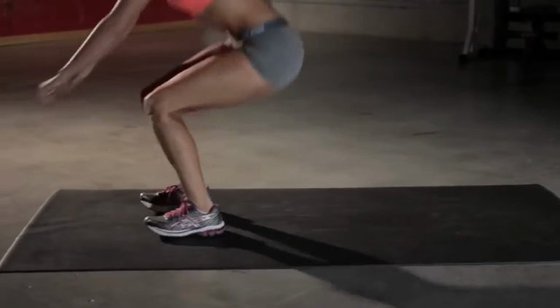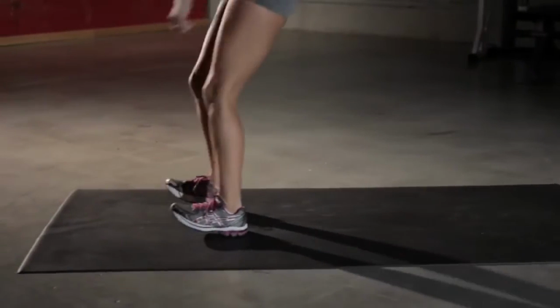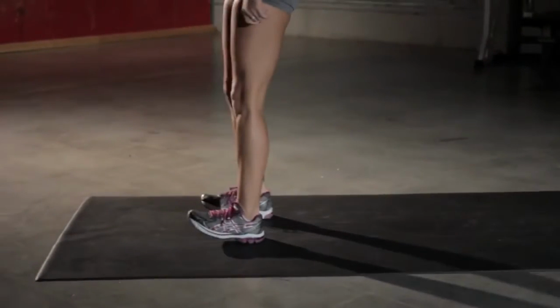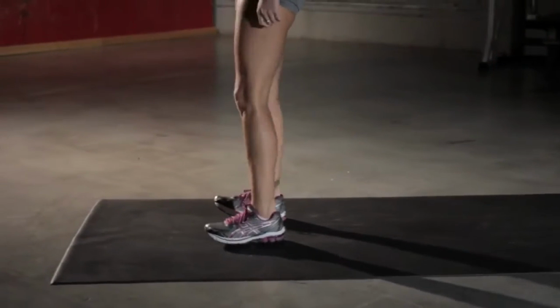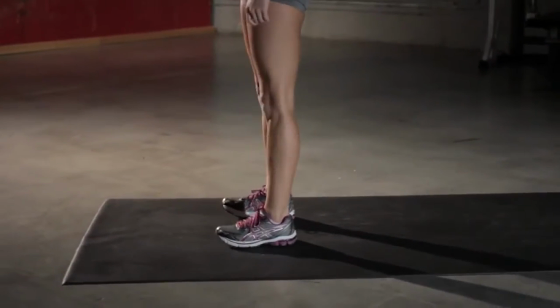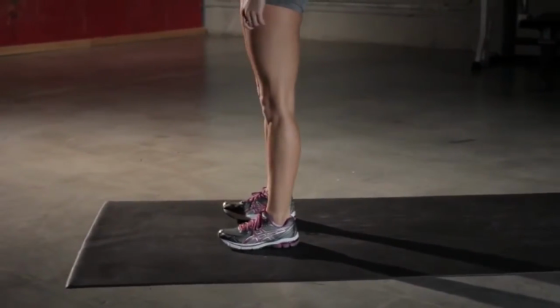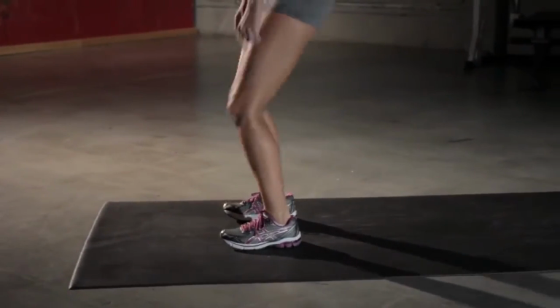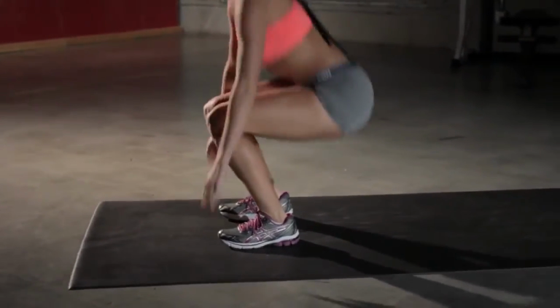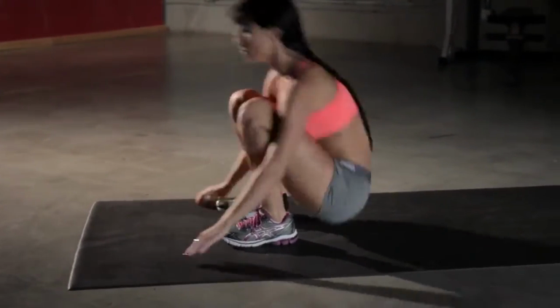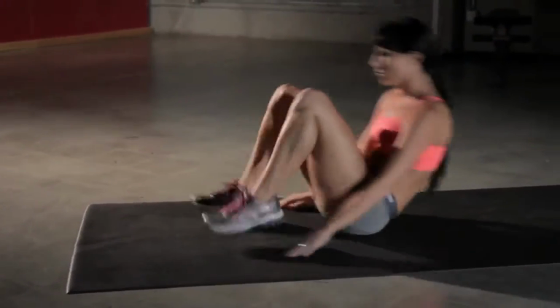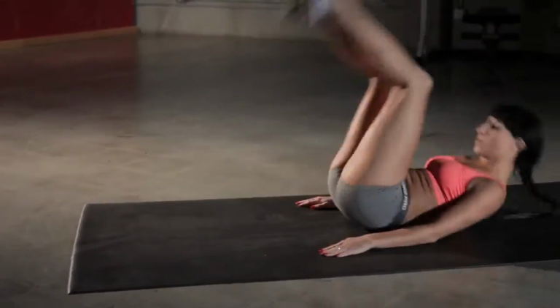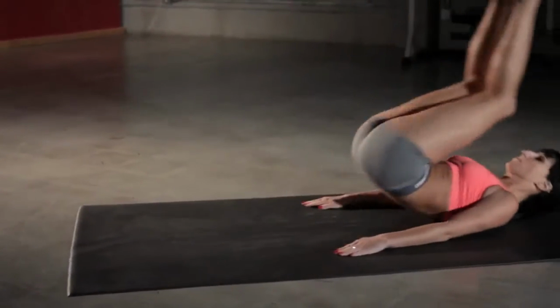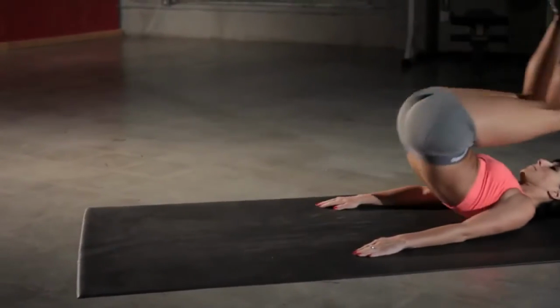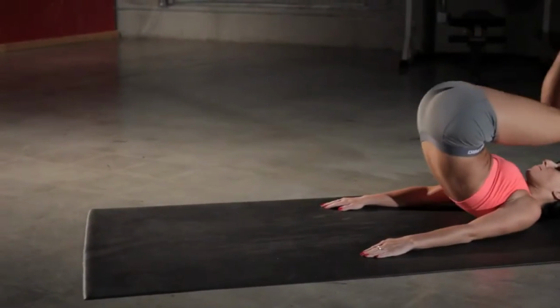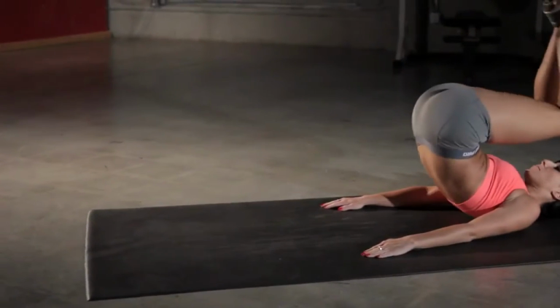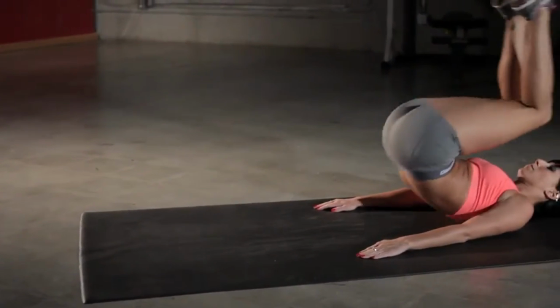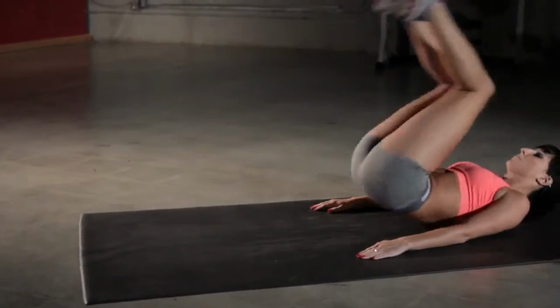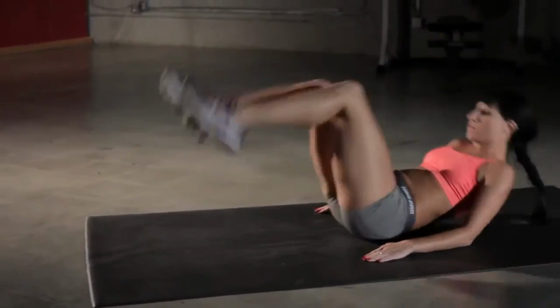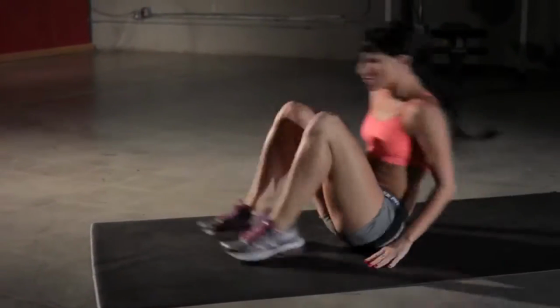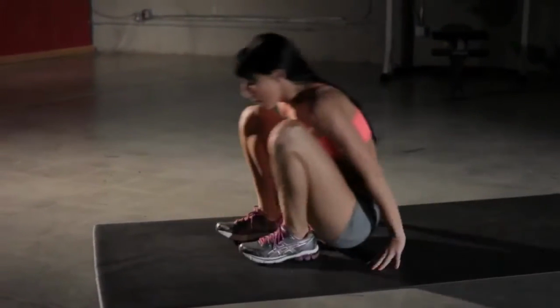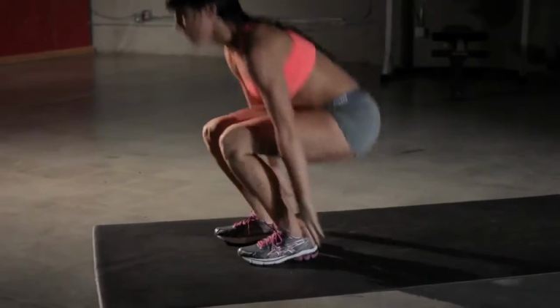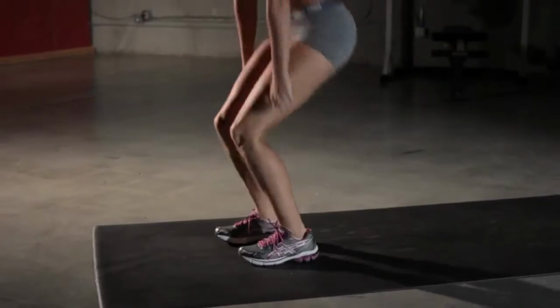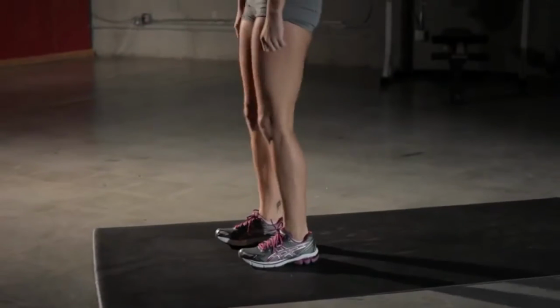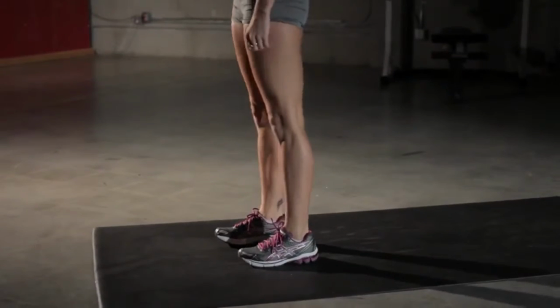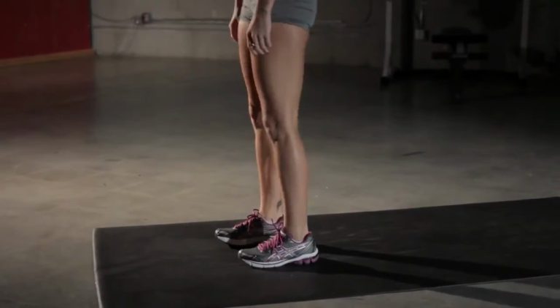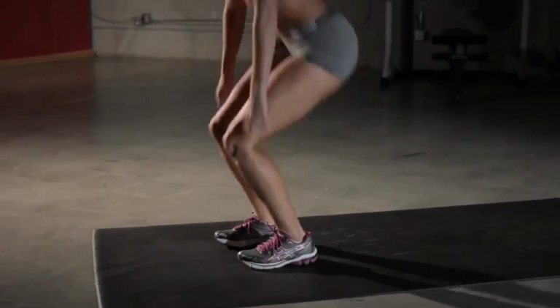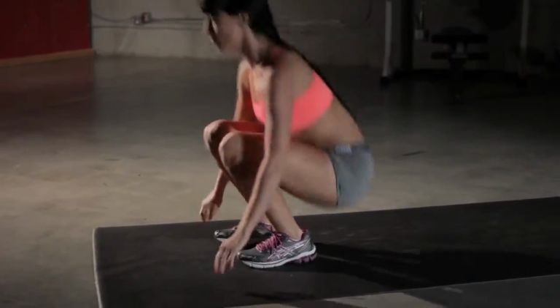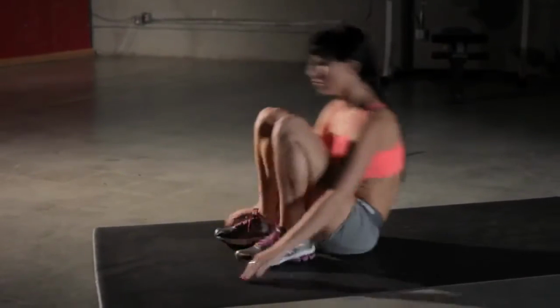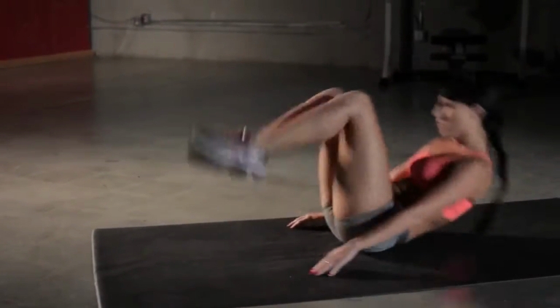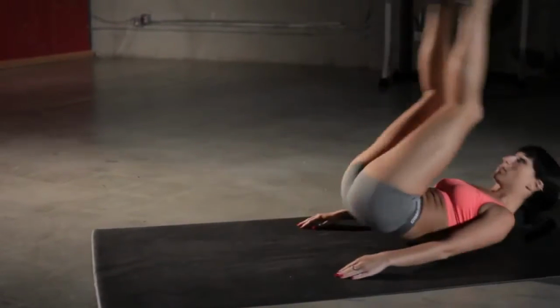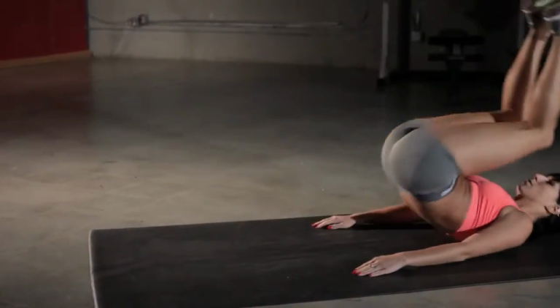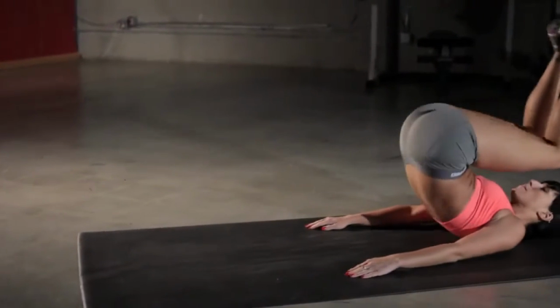If you'll notice, the hands are to the side, but only use them to assist you on the way up and the way down if necessary.